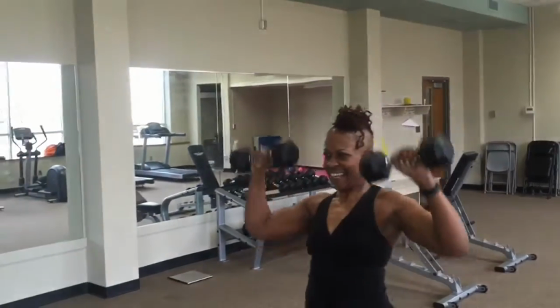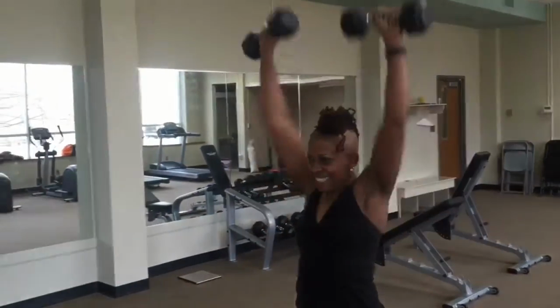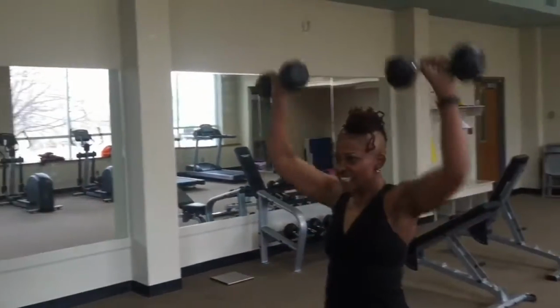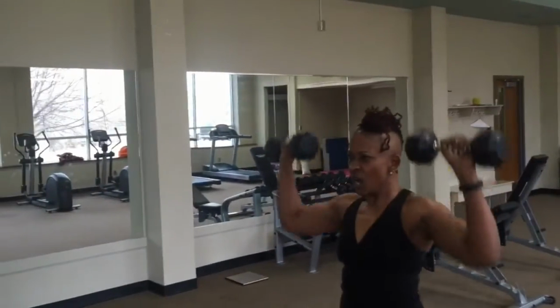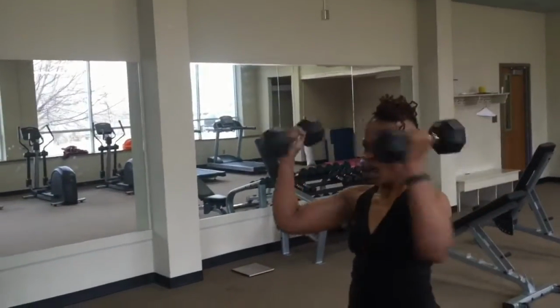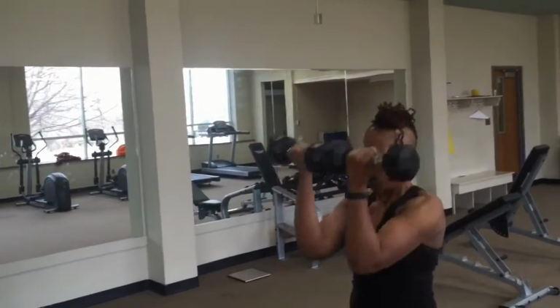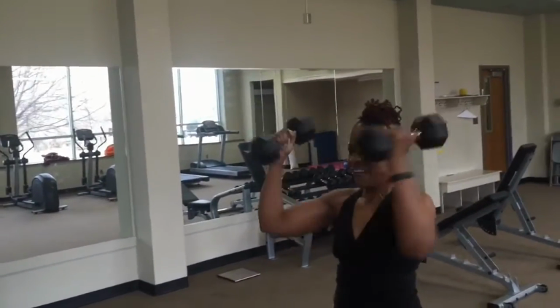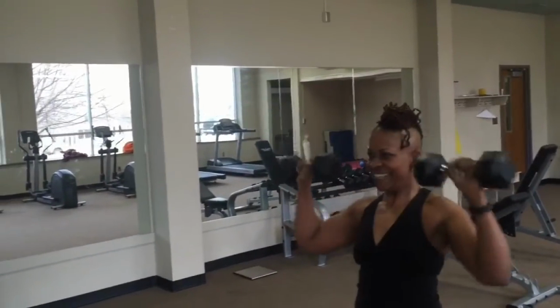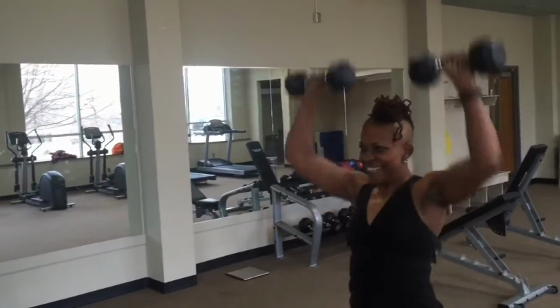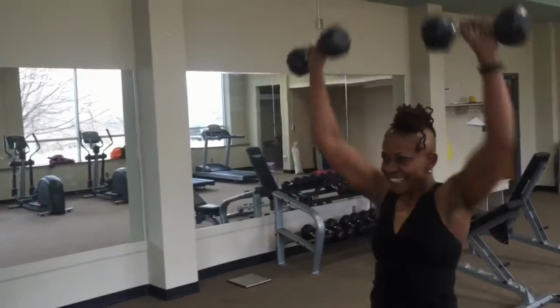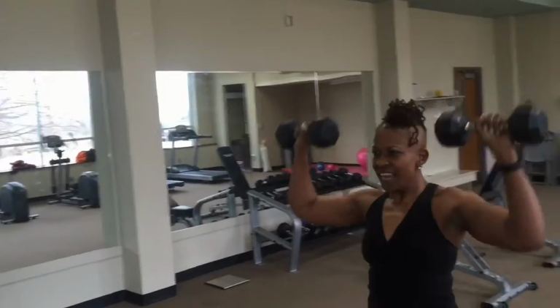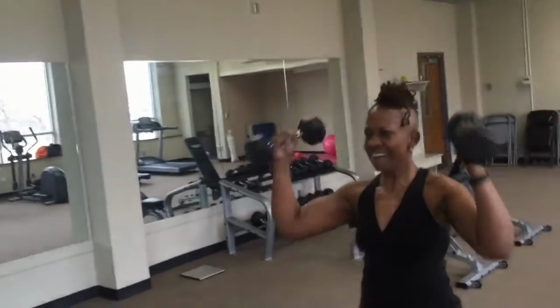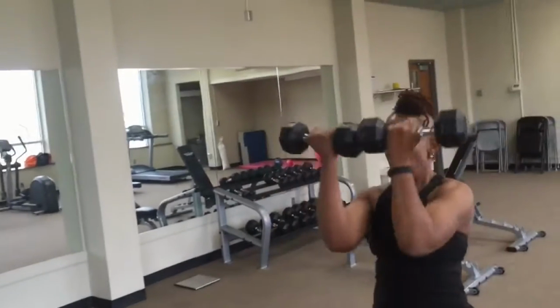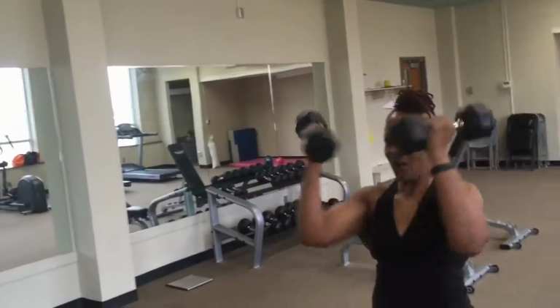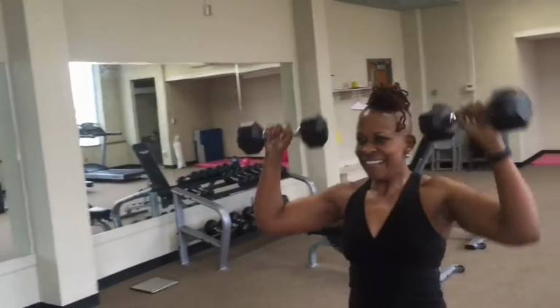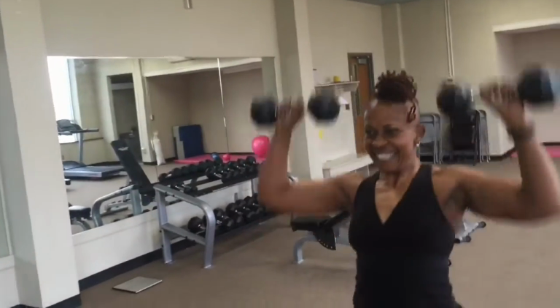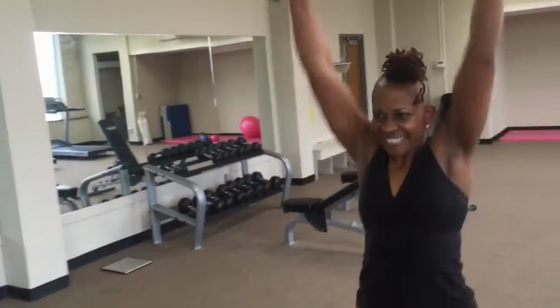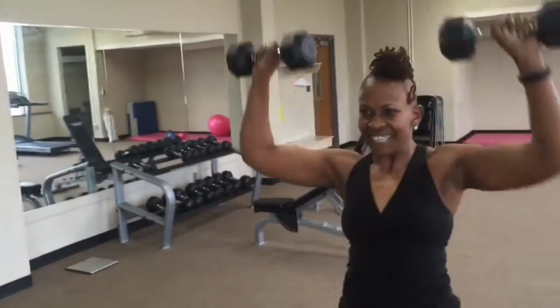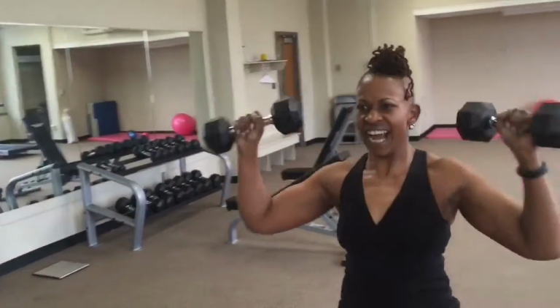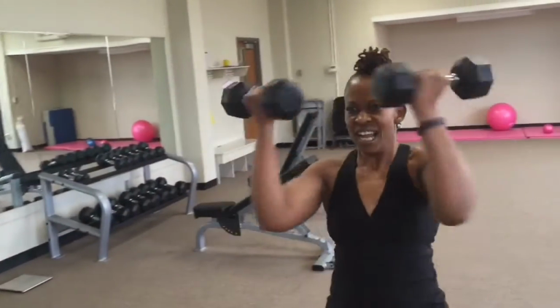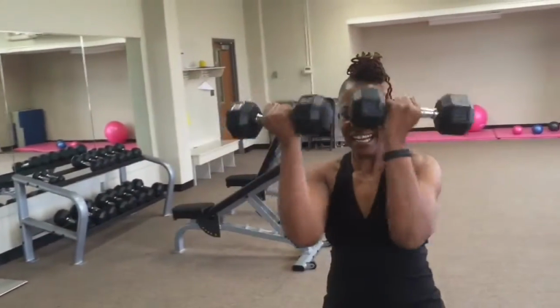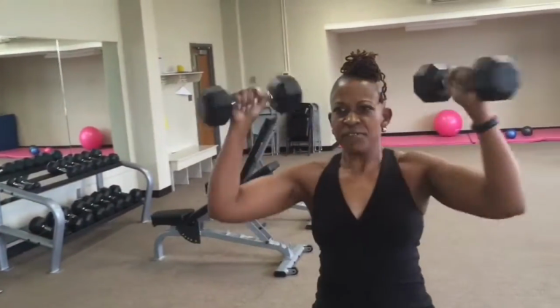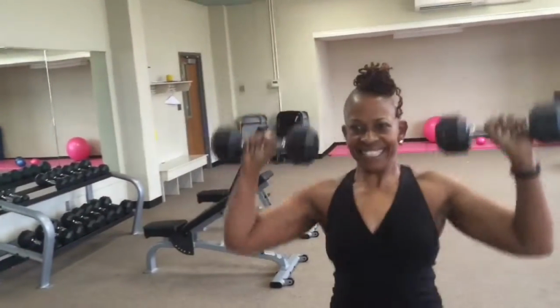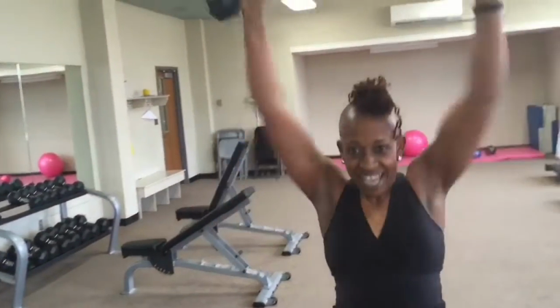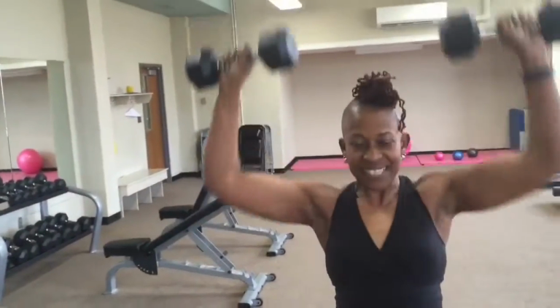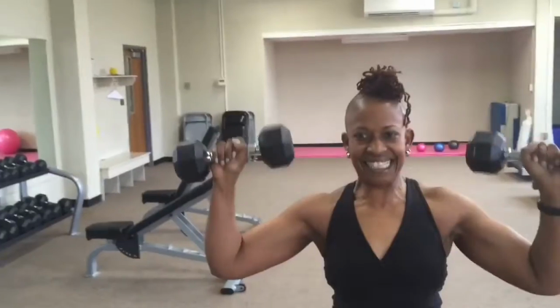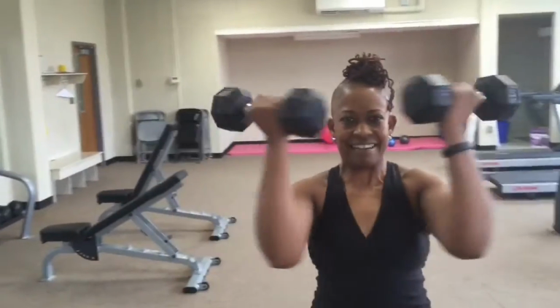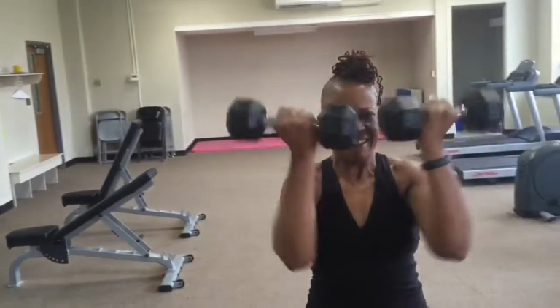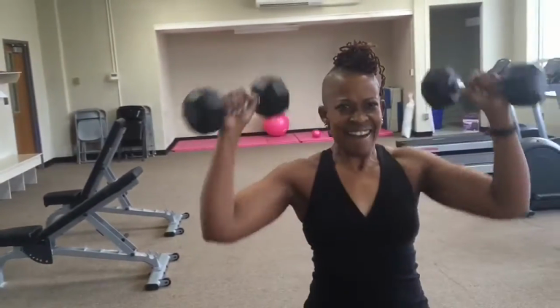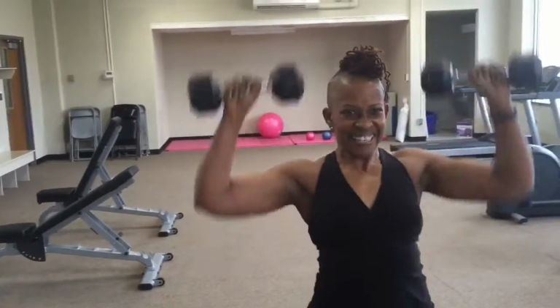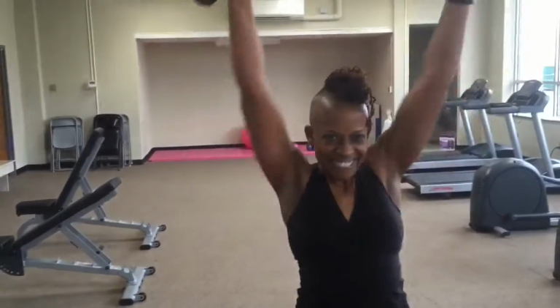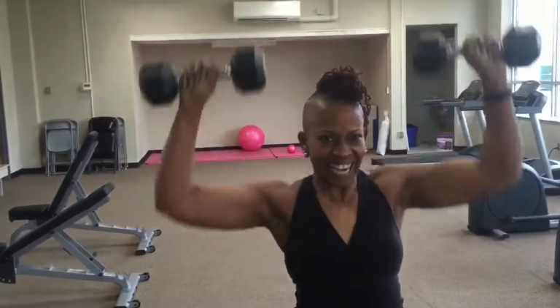Press those weights up, get in as many as you can. The break is near — fight for them, I'm fighting for them right now. Press!